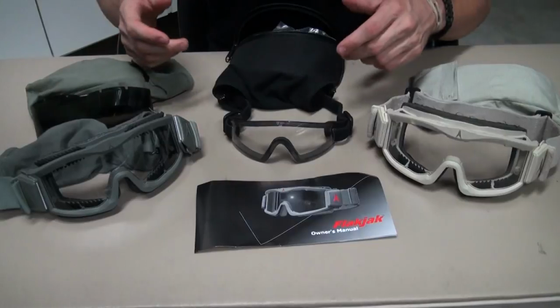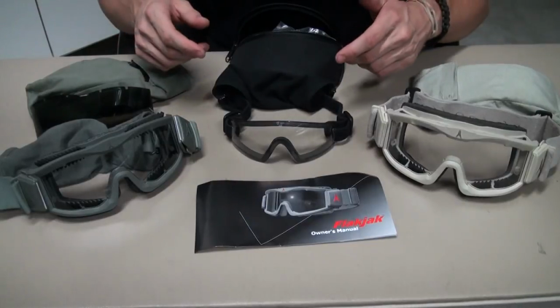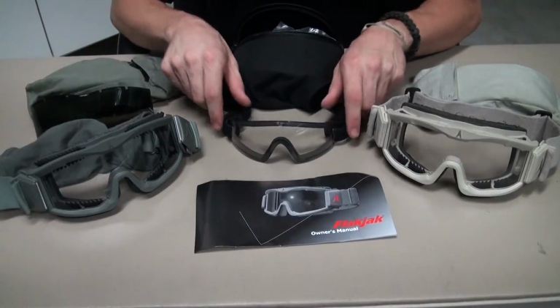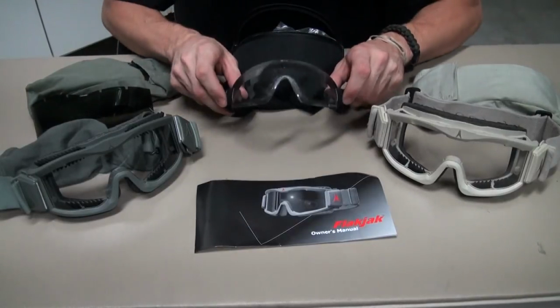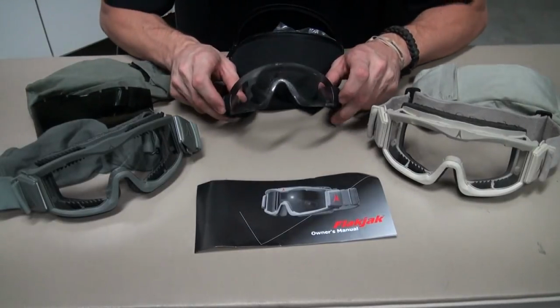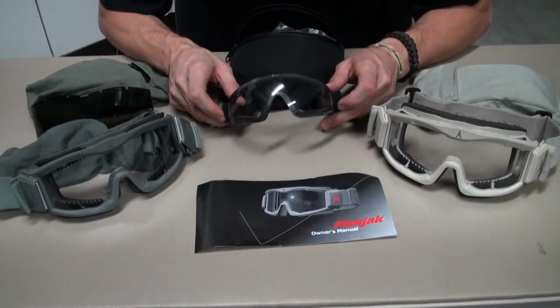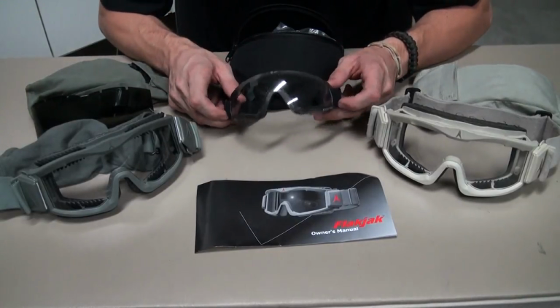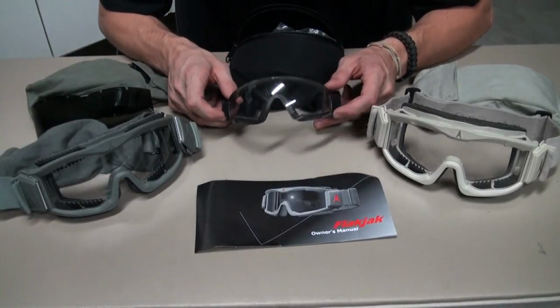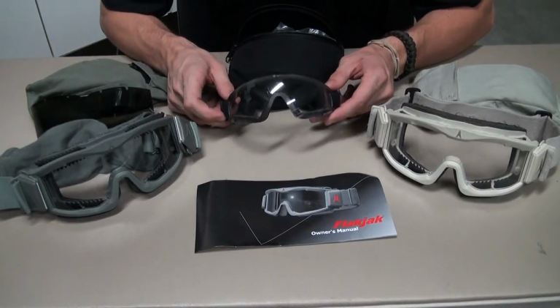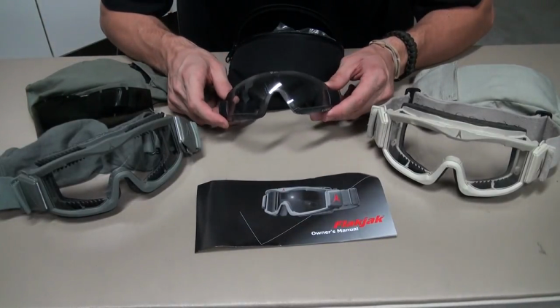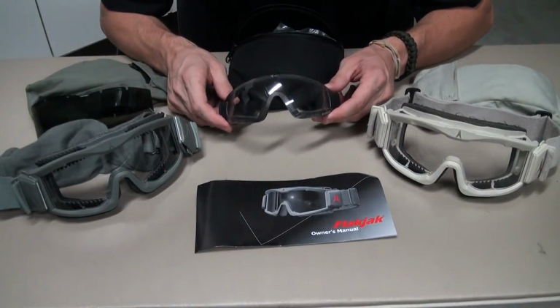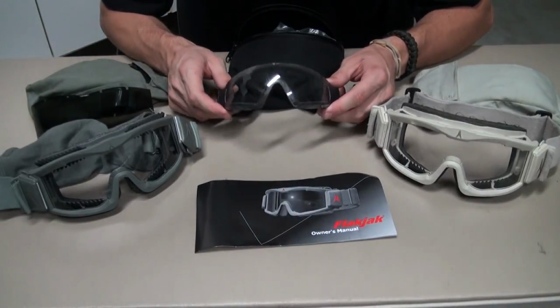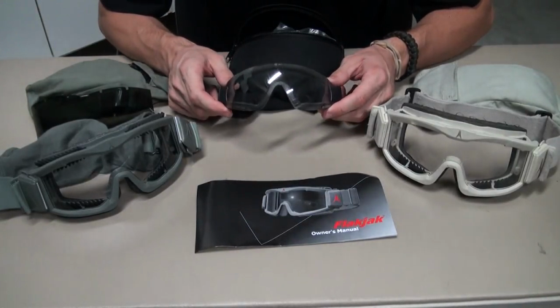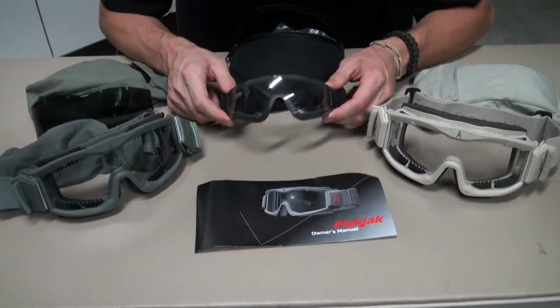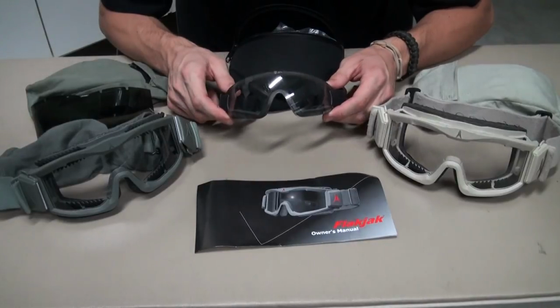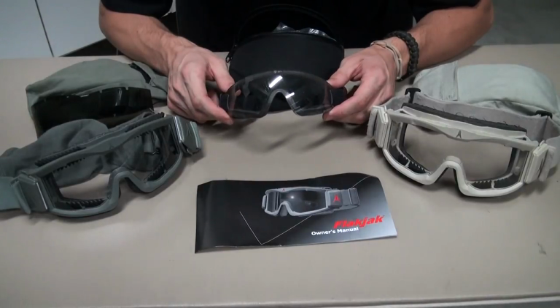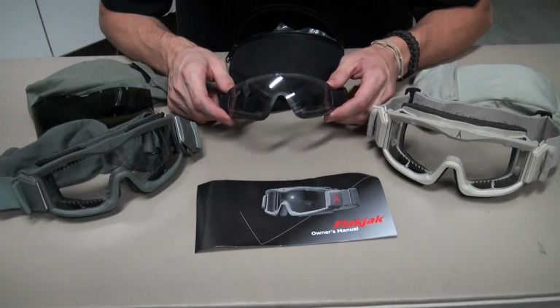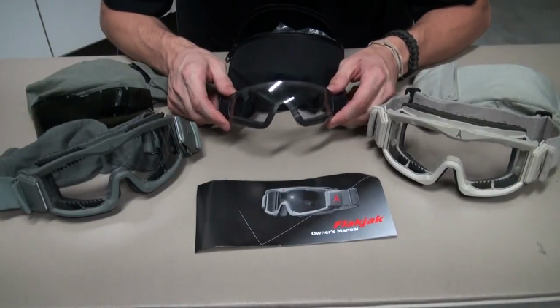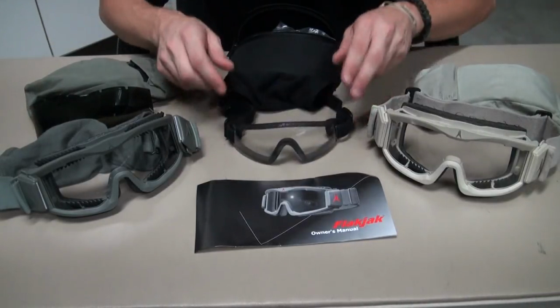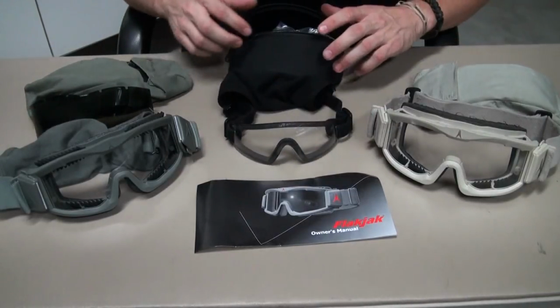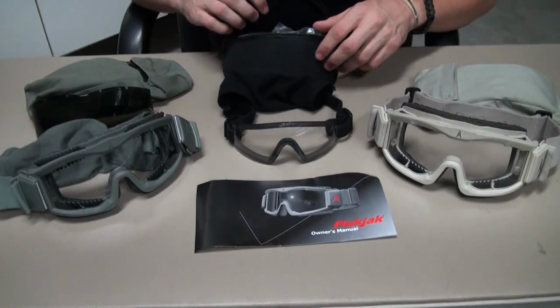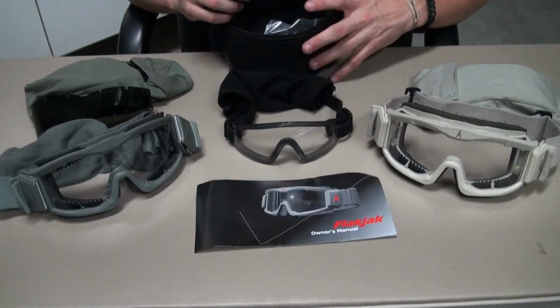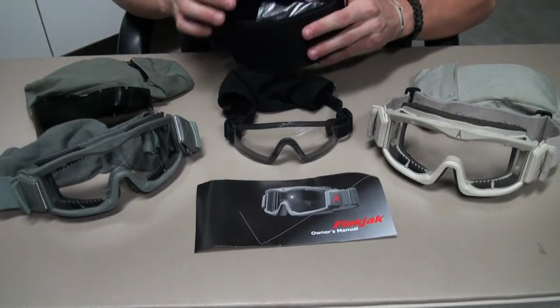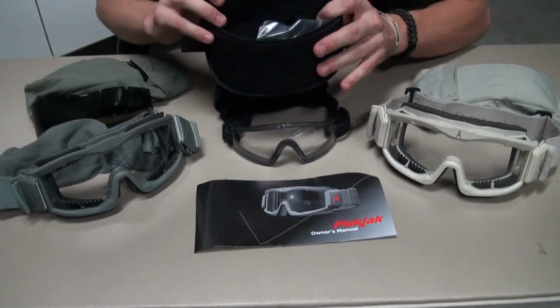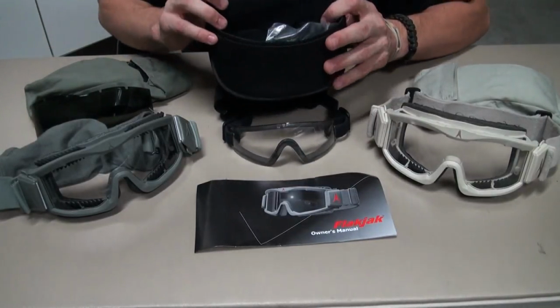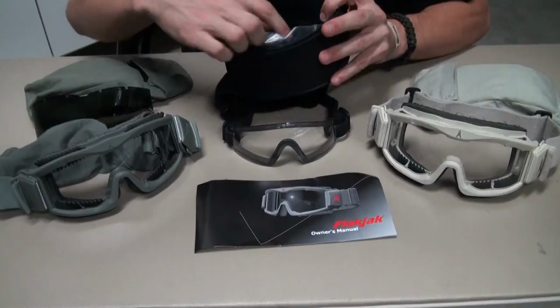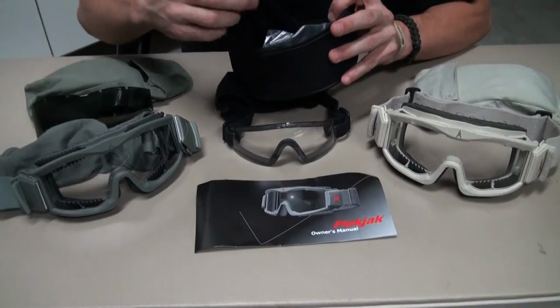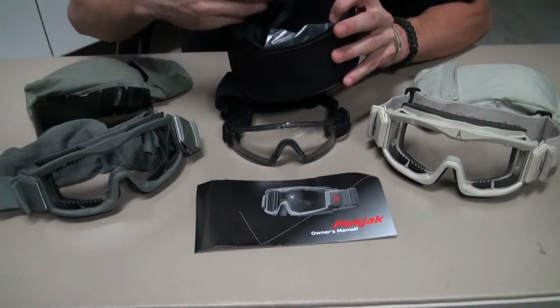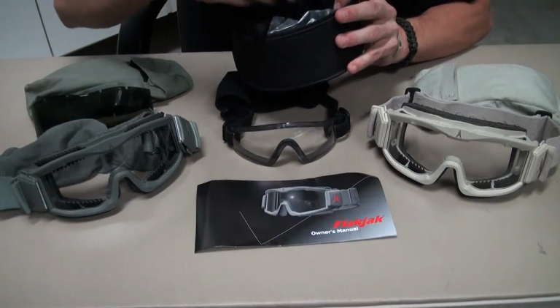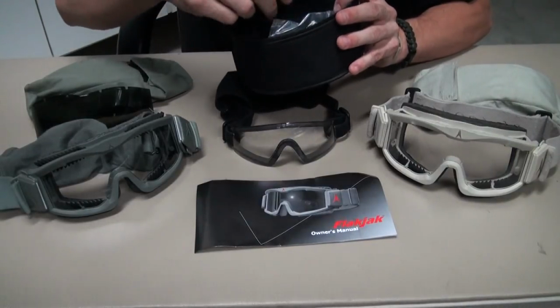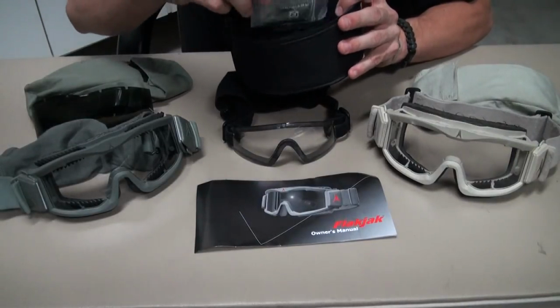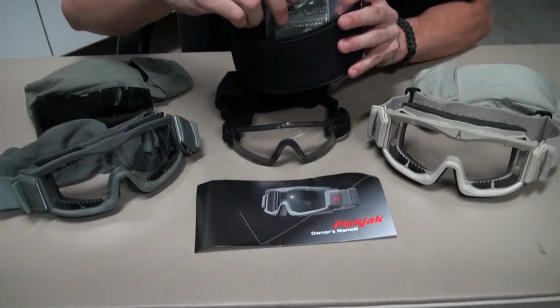I eventually moved on to some revisions, which are $50, but on the revision site if you enter in the code MAXPRO, they're going to be $30. They also come with a case, a cleaning cloth, and anti-fog wipes.